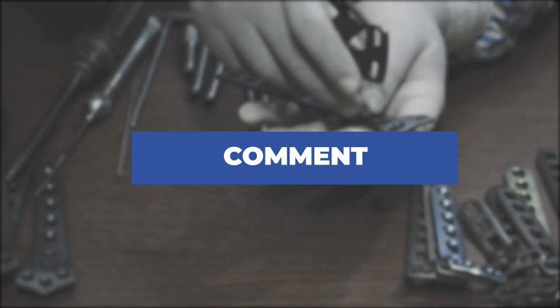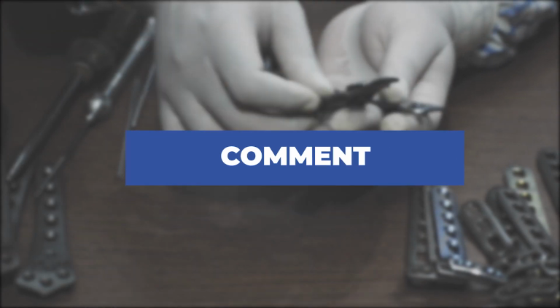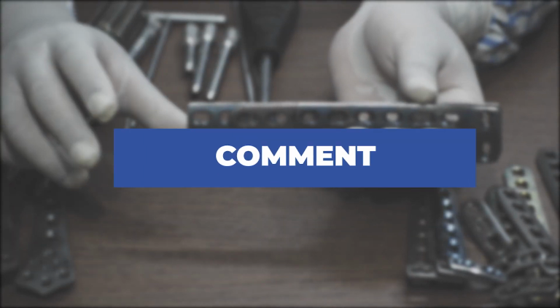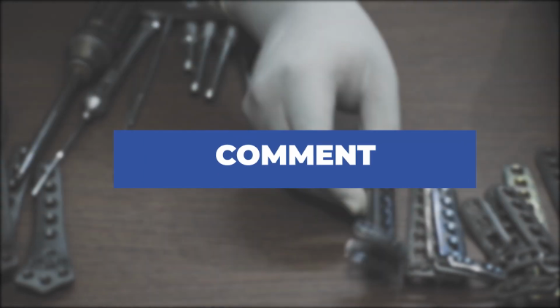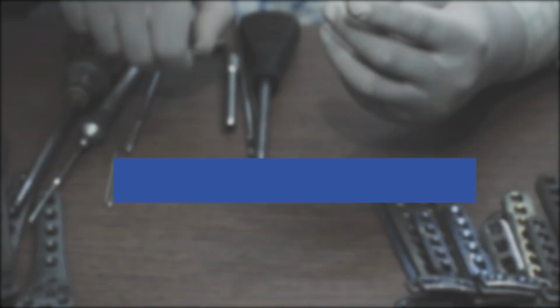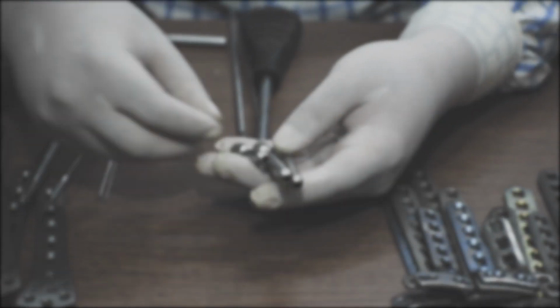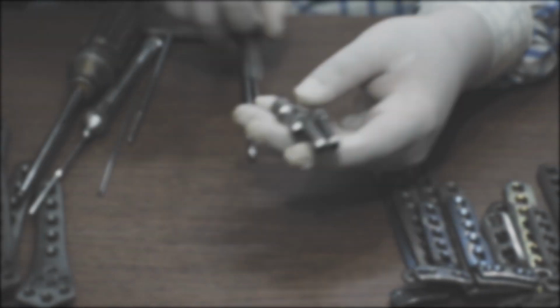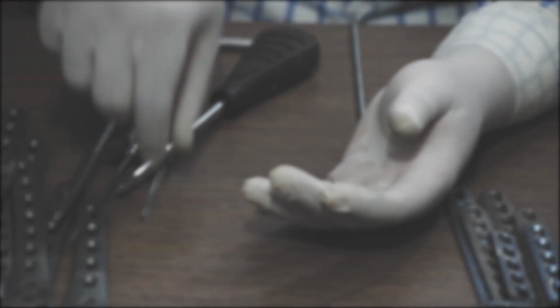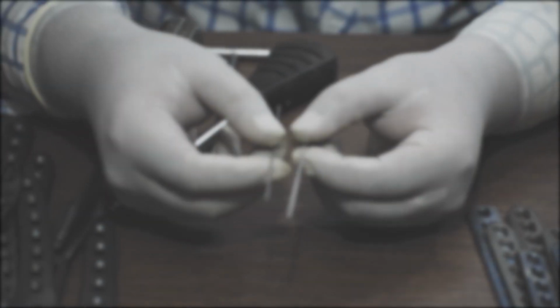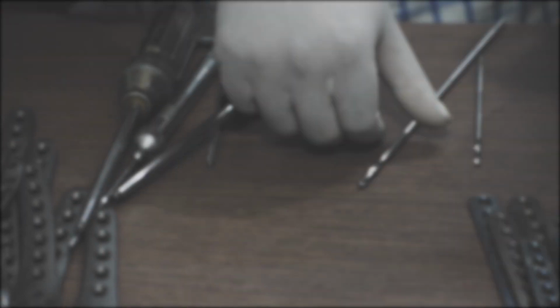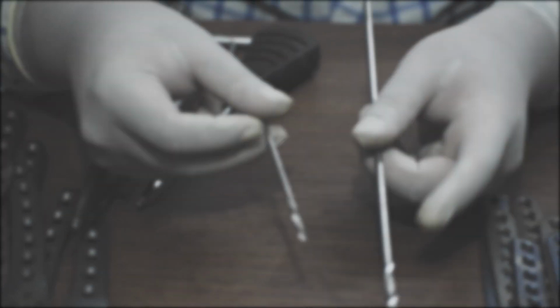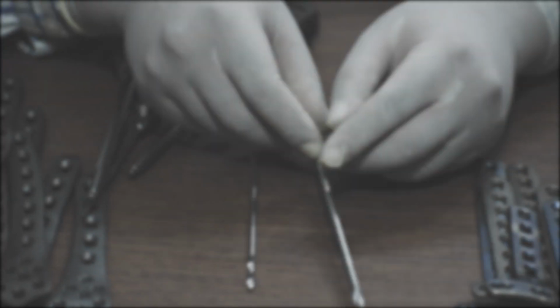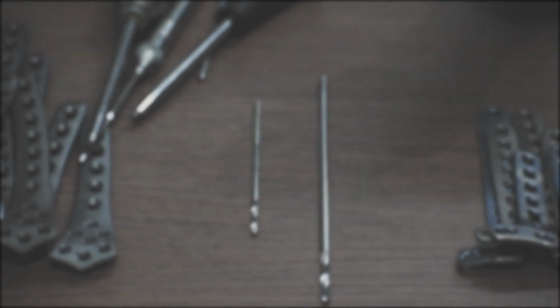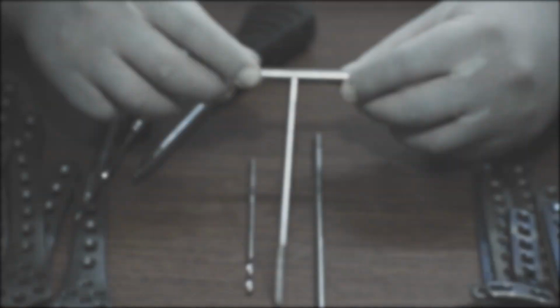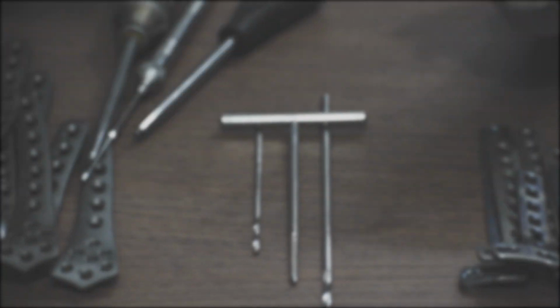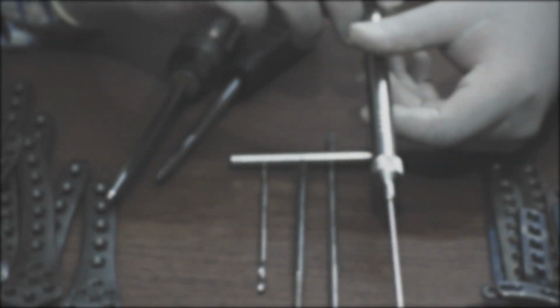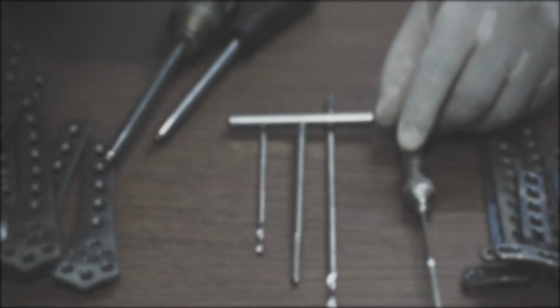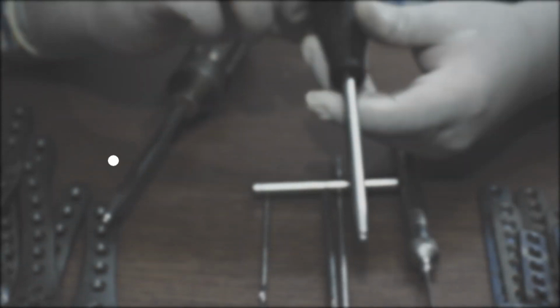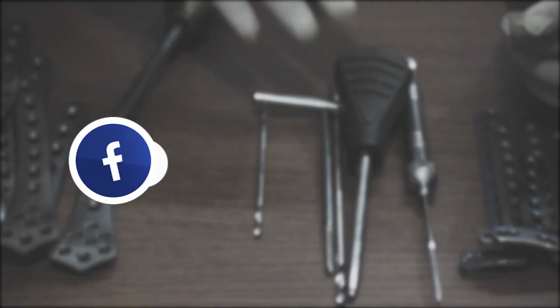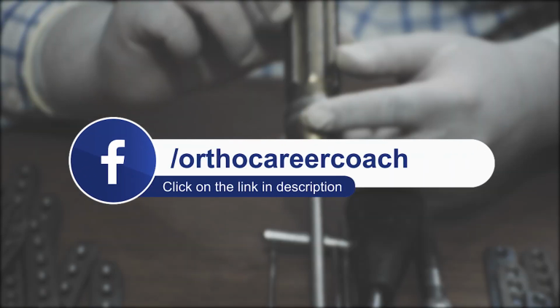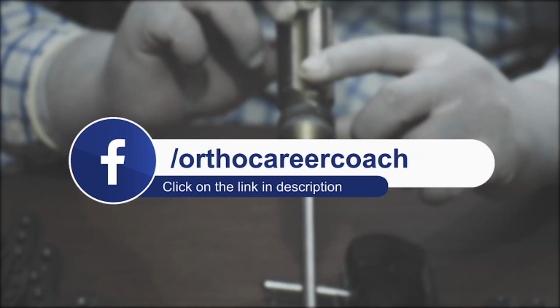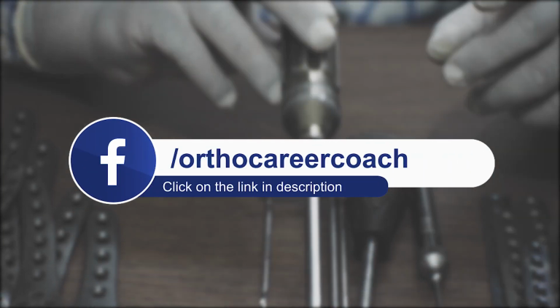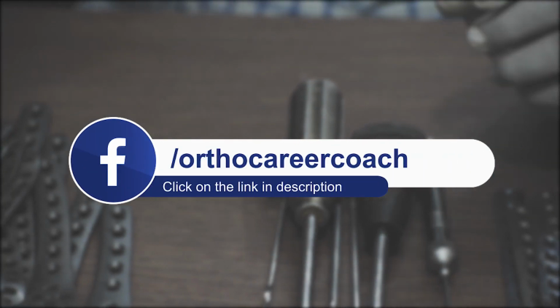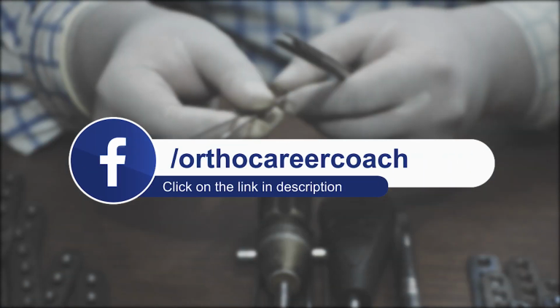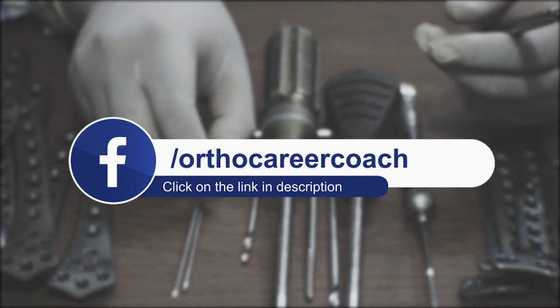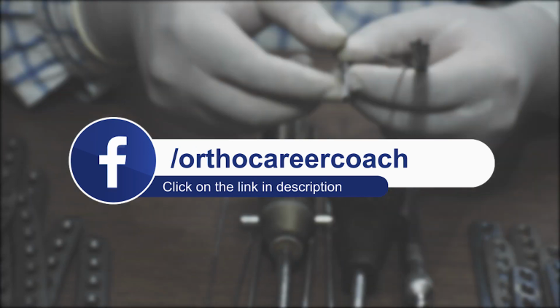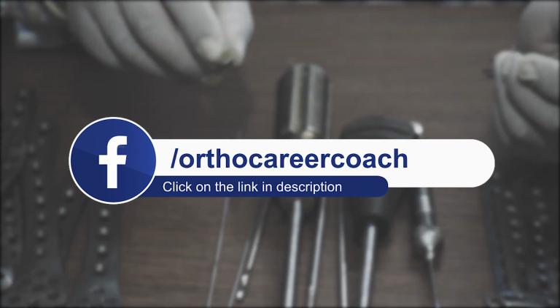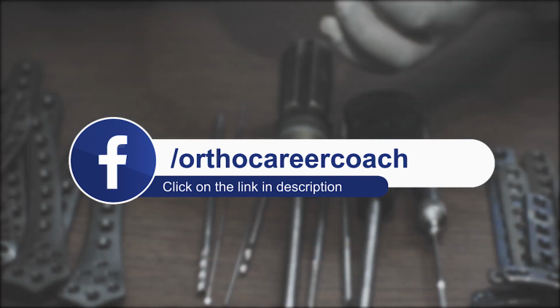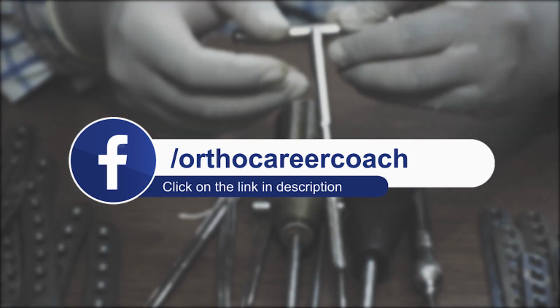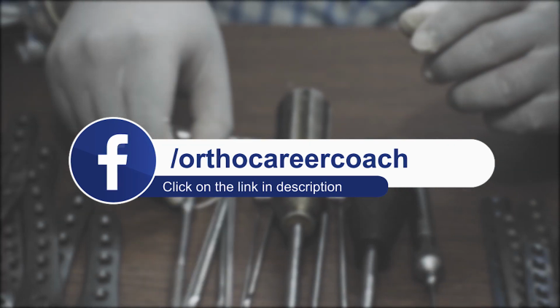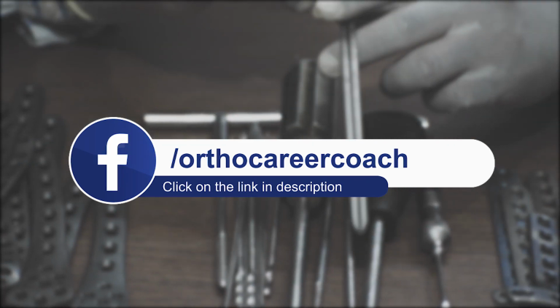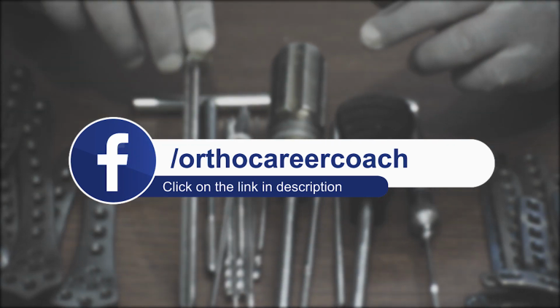If you want to know more about career prospects in the orthopedic implant industry and wish to start a career in orthopedic implants, please click the link below in the description box and DM us to know more.